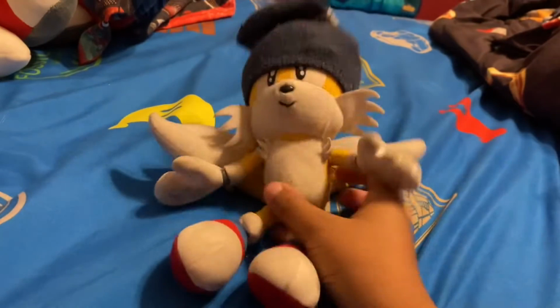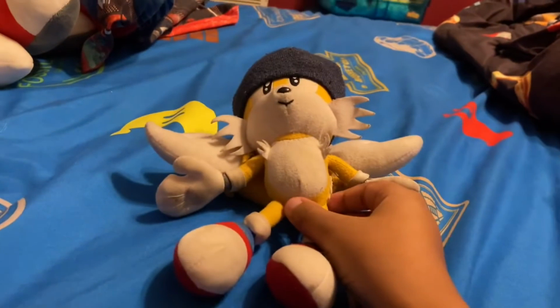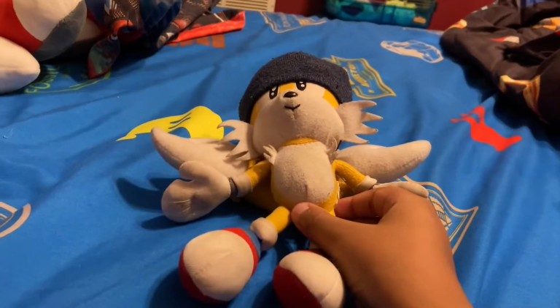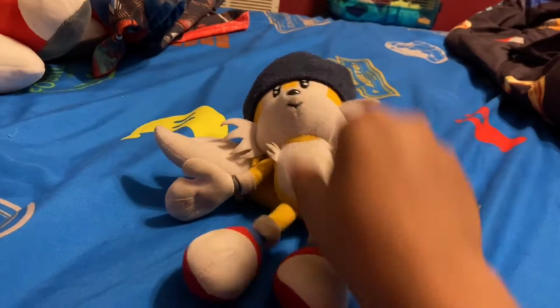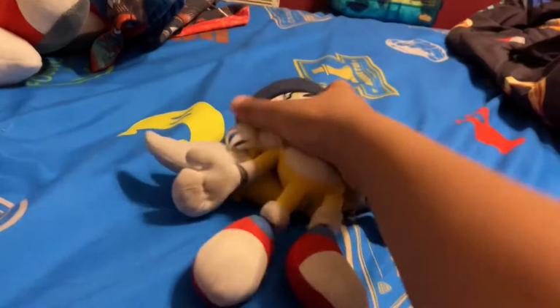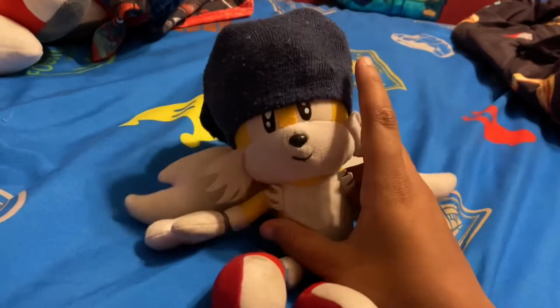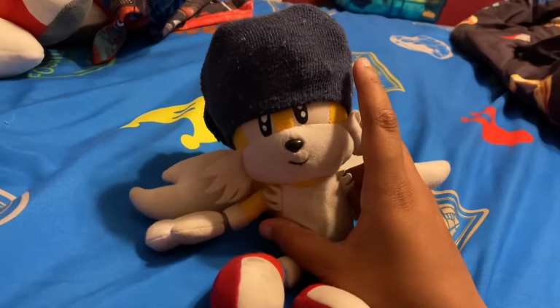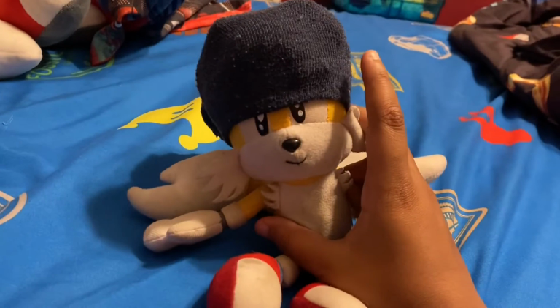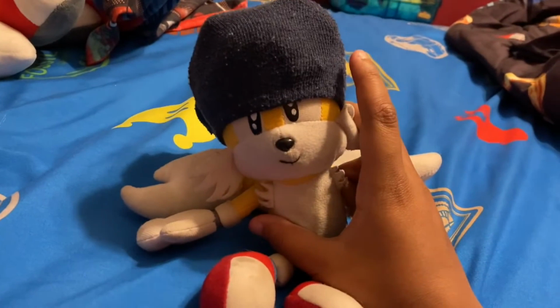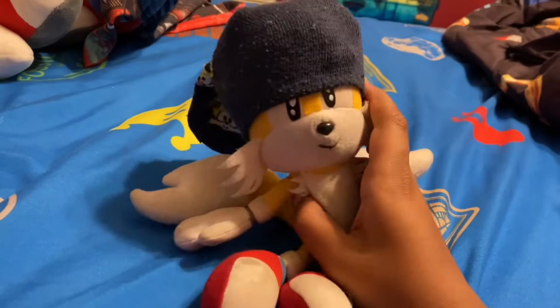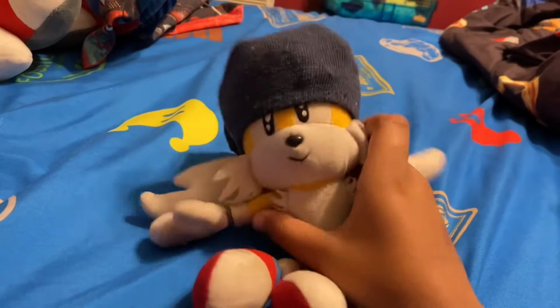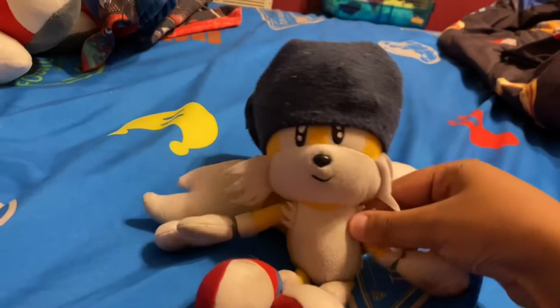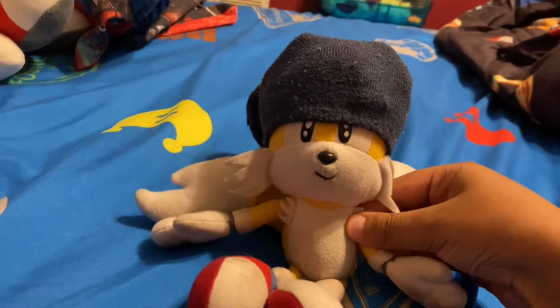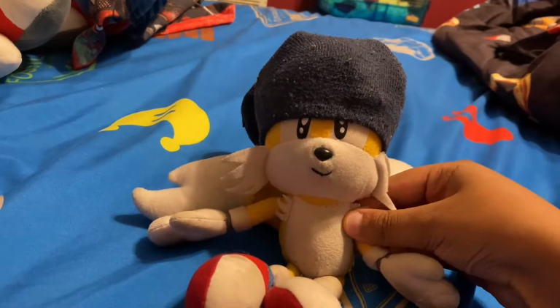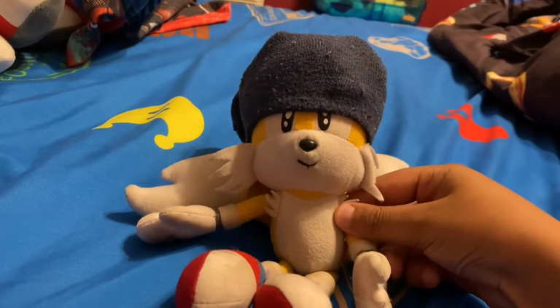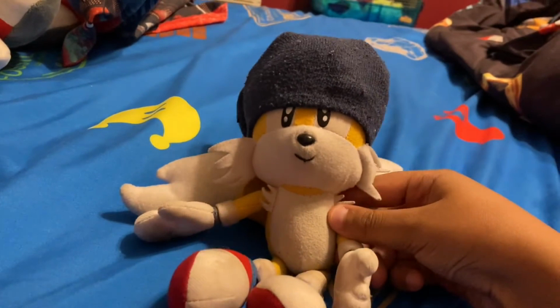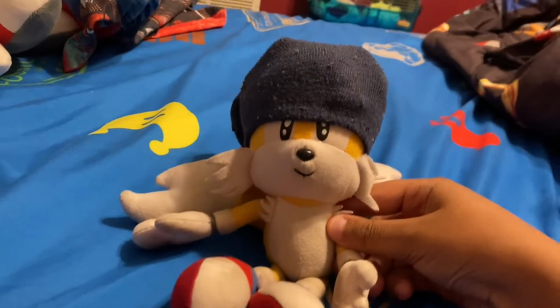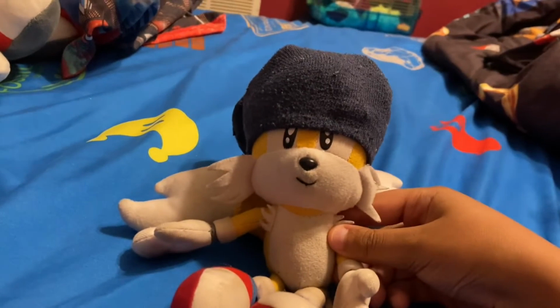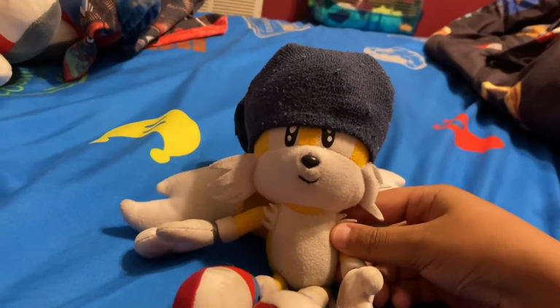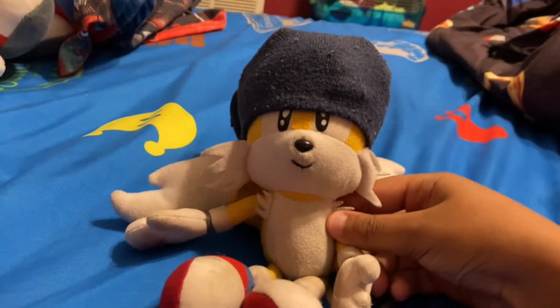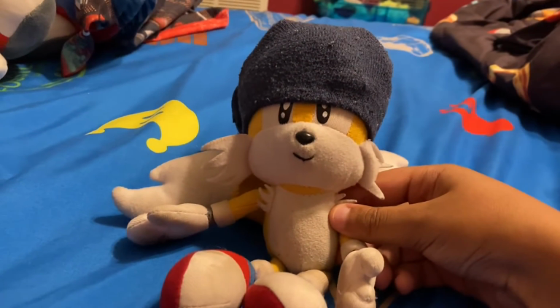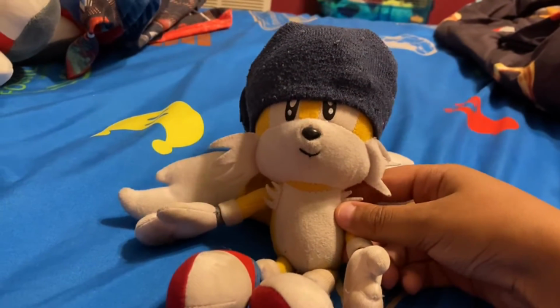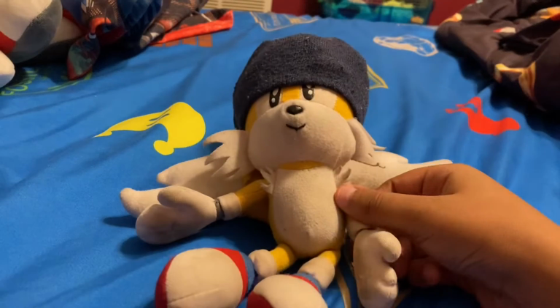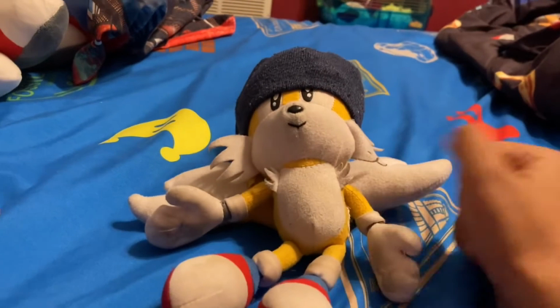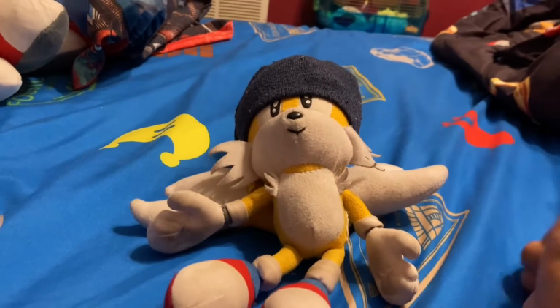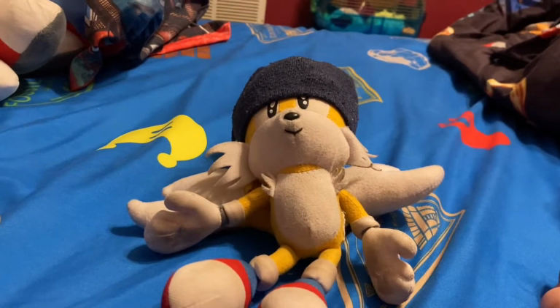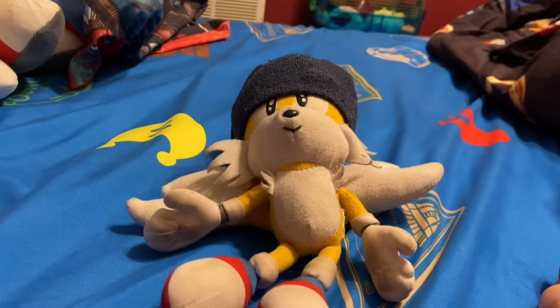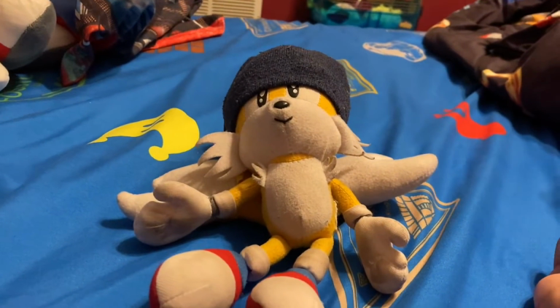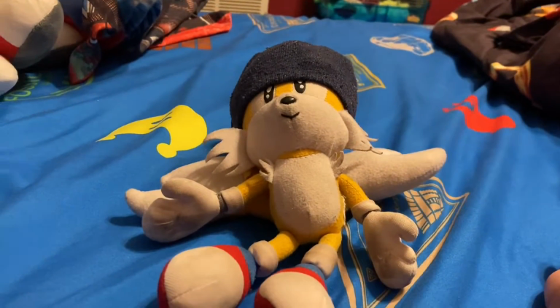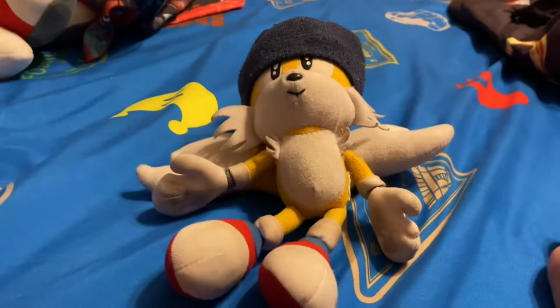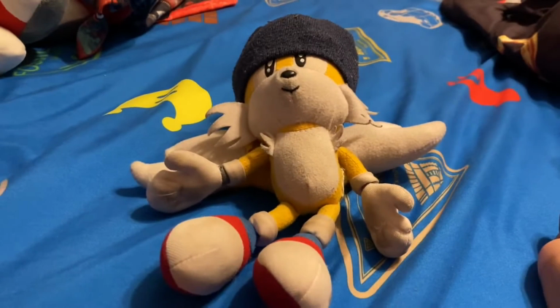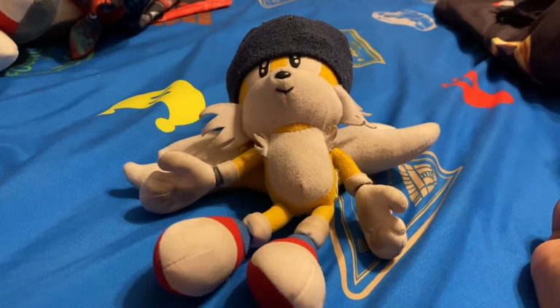I'm sure we all remember whenever Tails used to have a plane — well guess what, I decided to make a custom plane. This took me about one hour, so we didn't have that much progress.